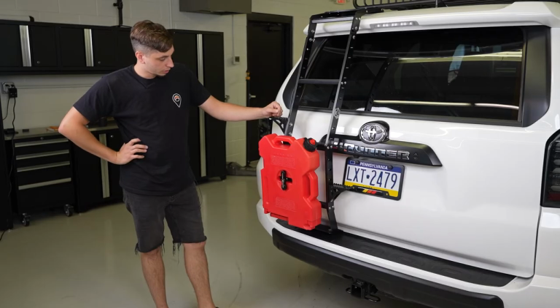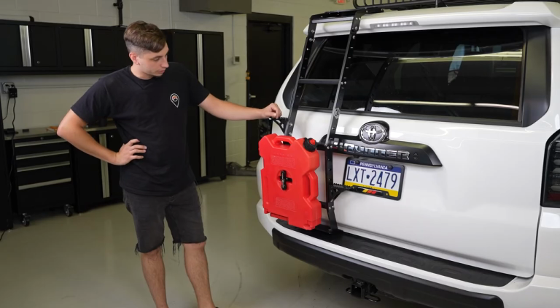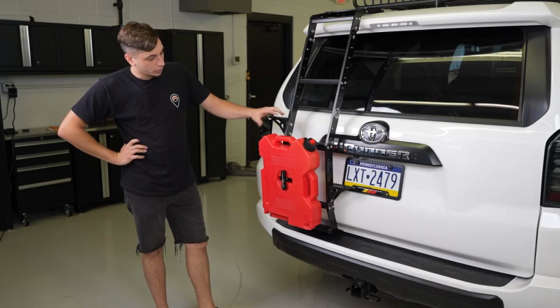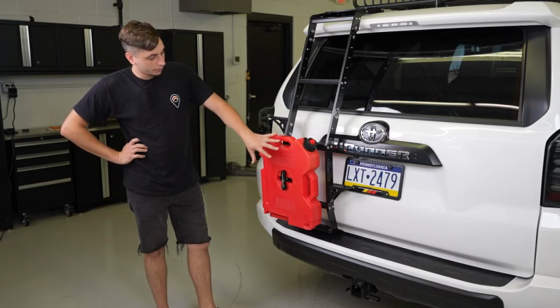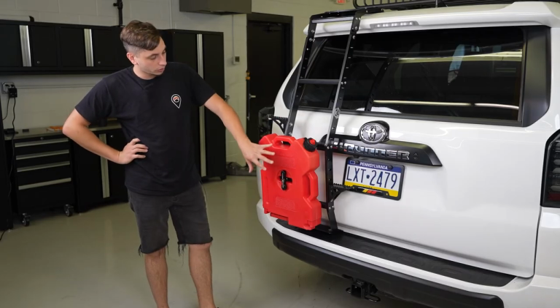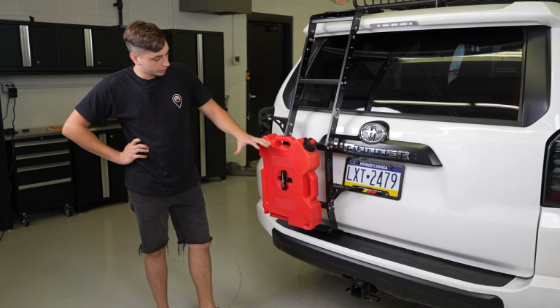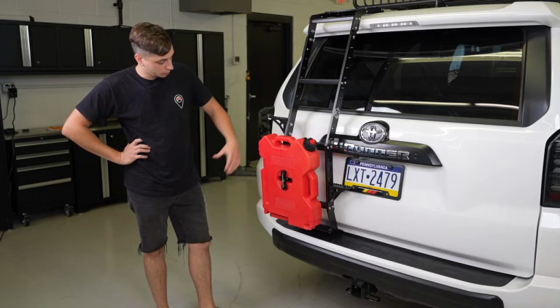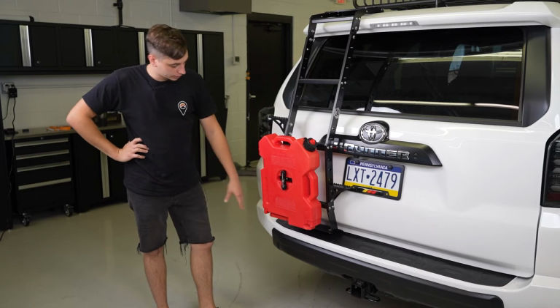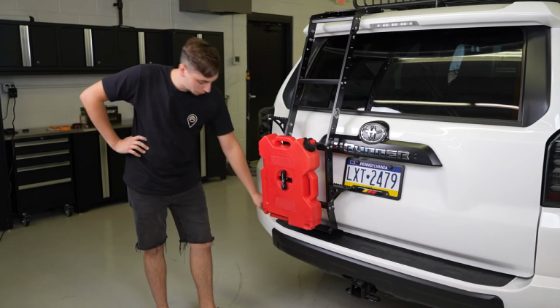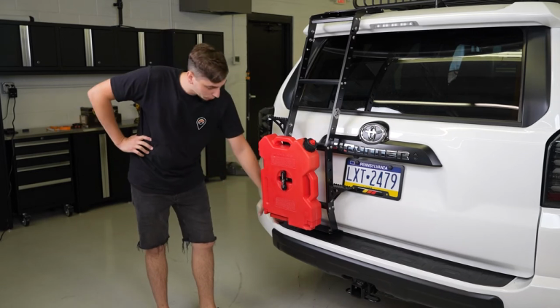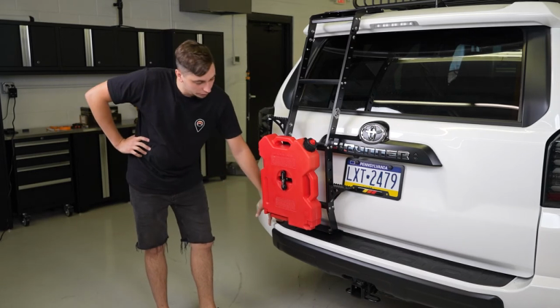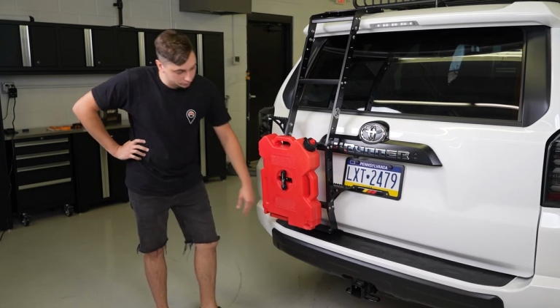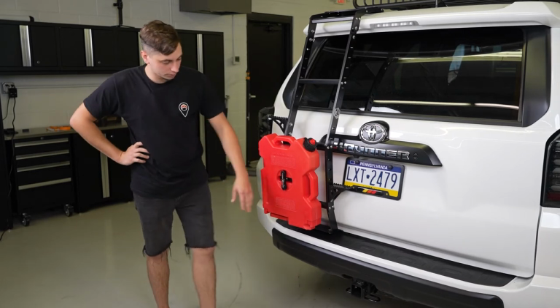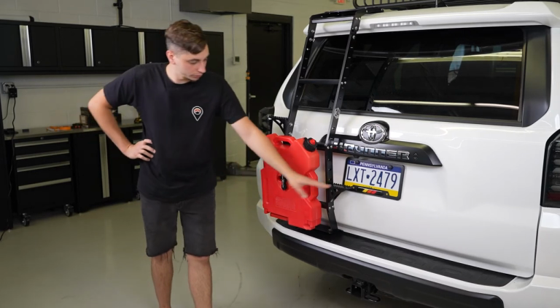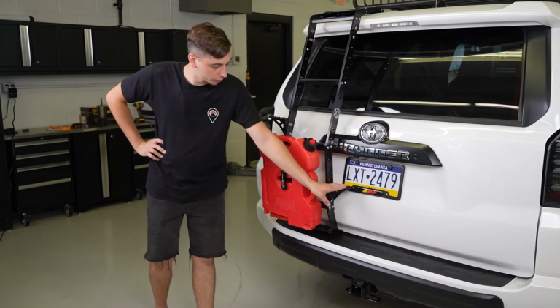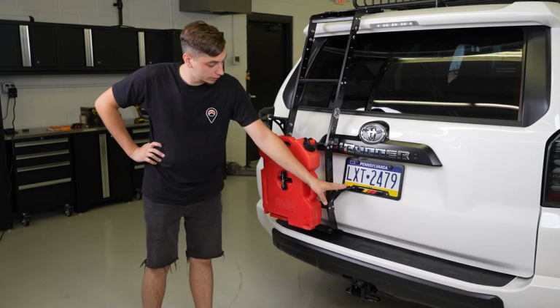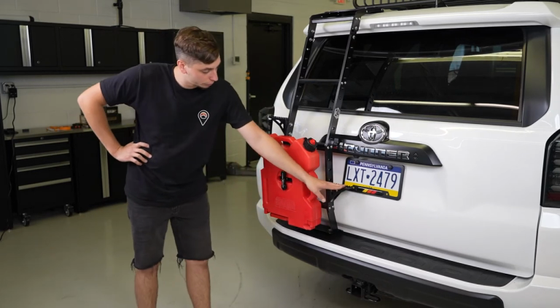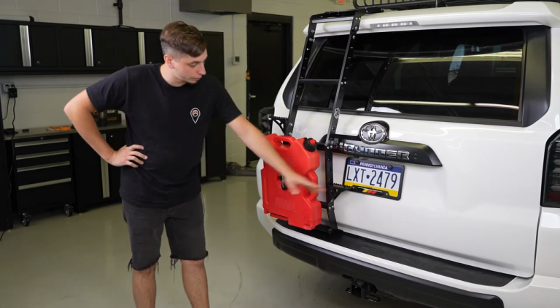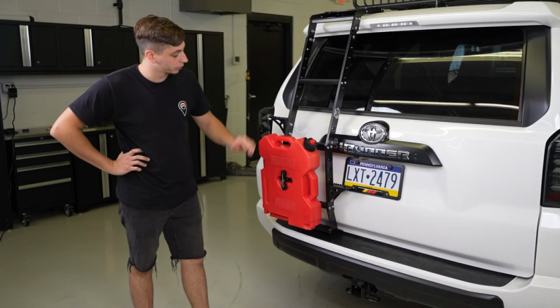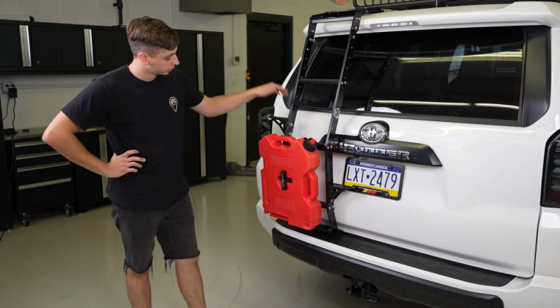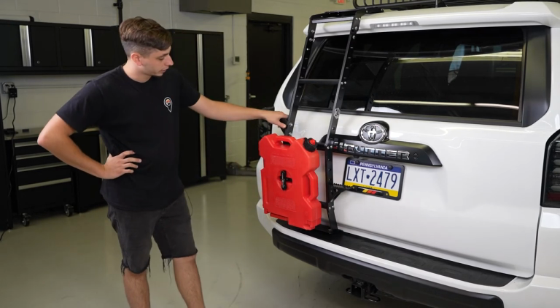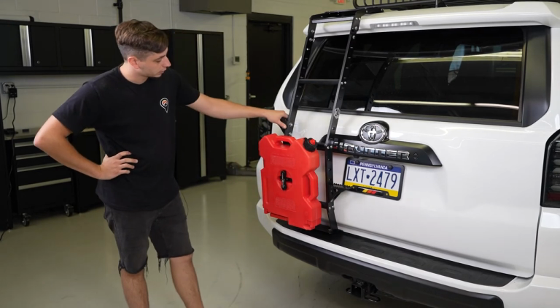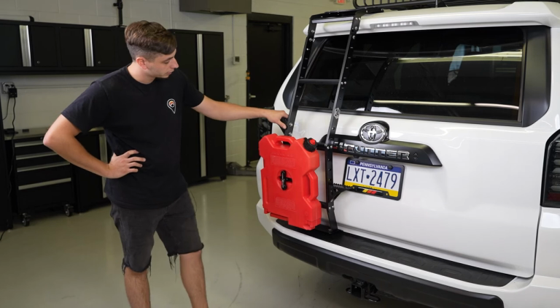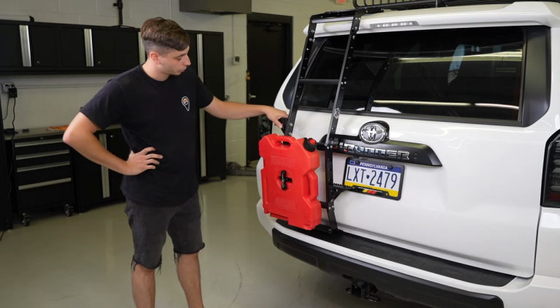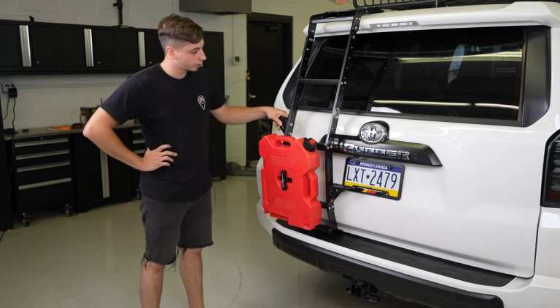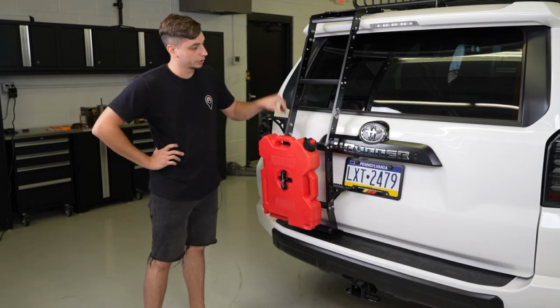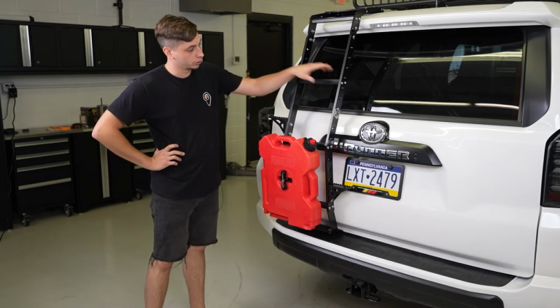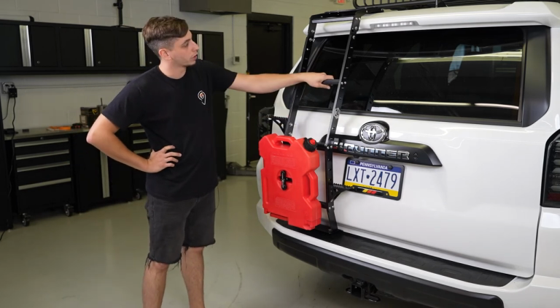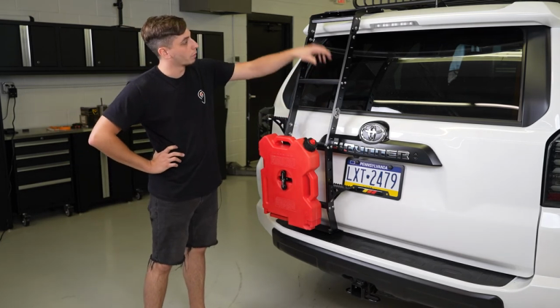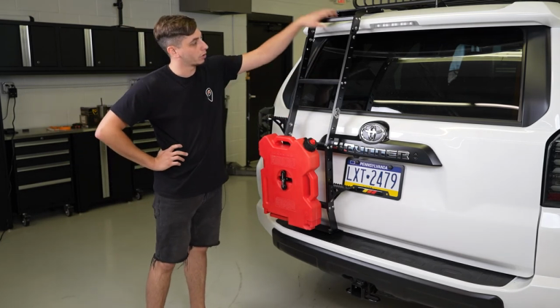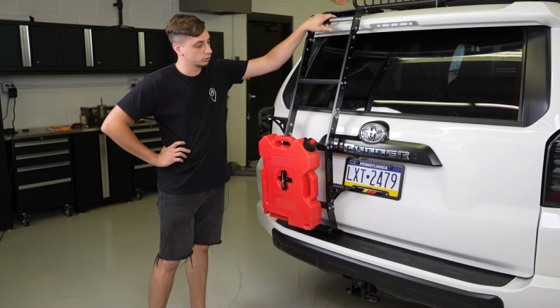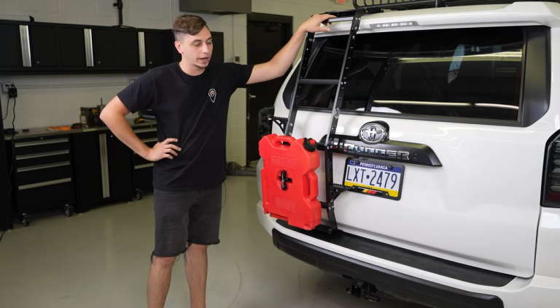All right, so the way we have this all set up, you're going to step on your bumper with your left foot, onto the first side step with your right foot, the second side step with your left foot, and then you can go back onto the ladder.